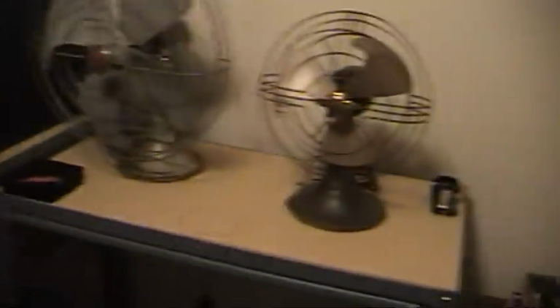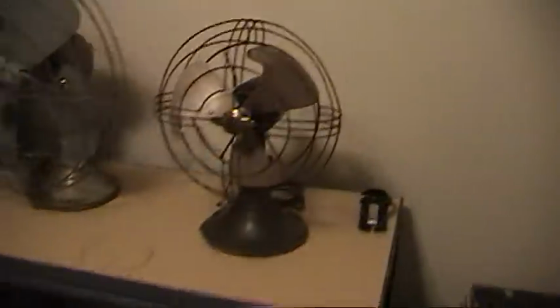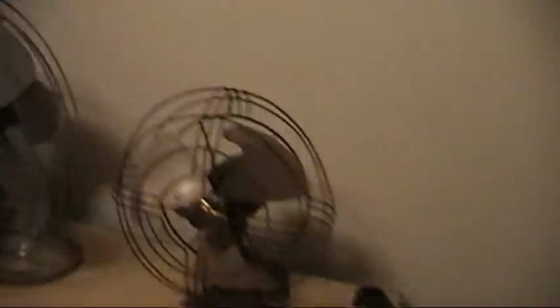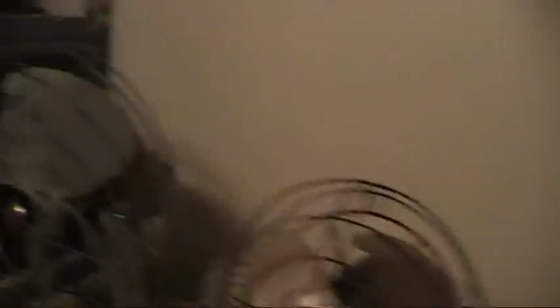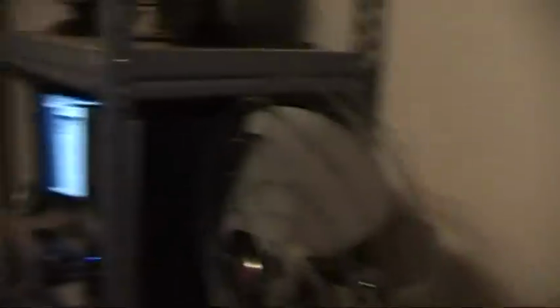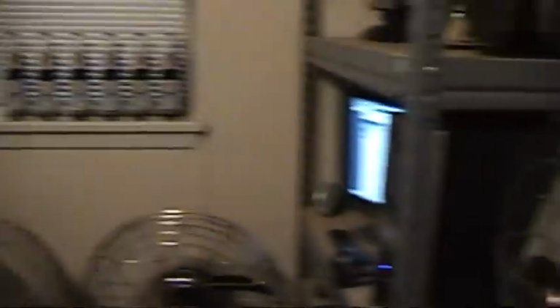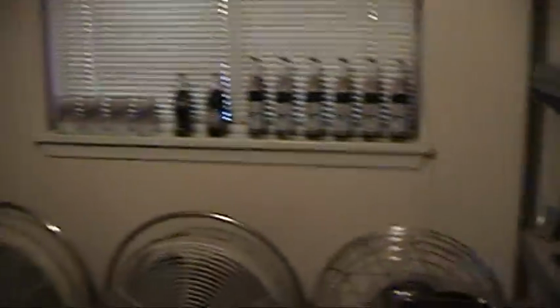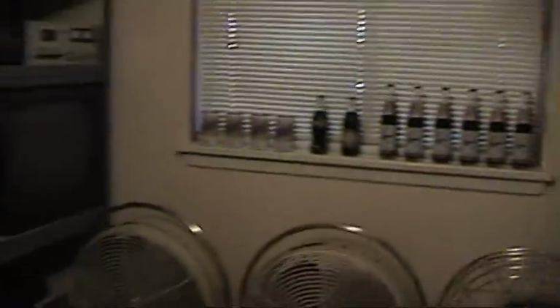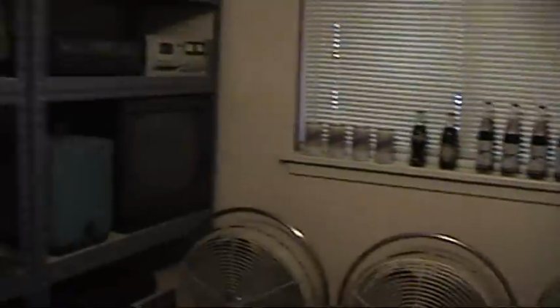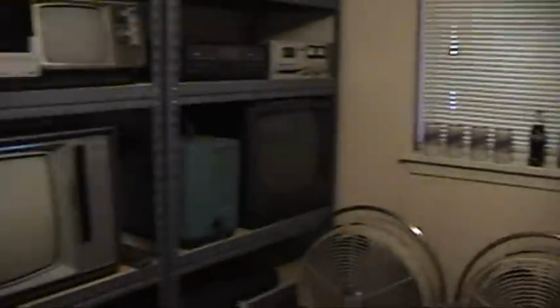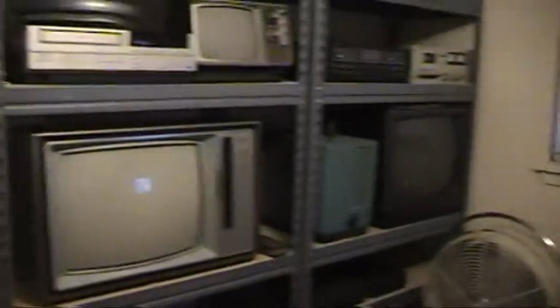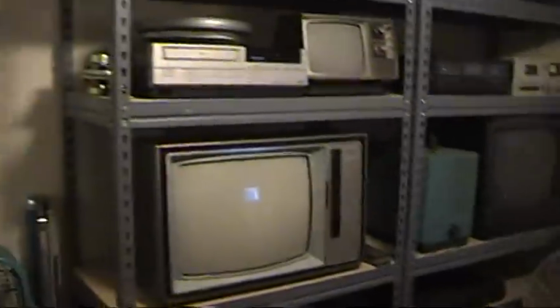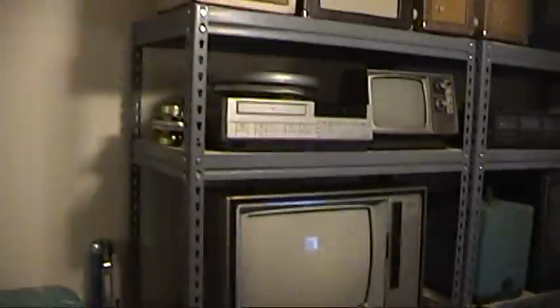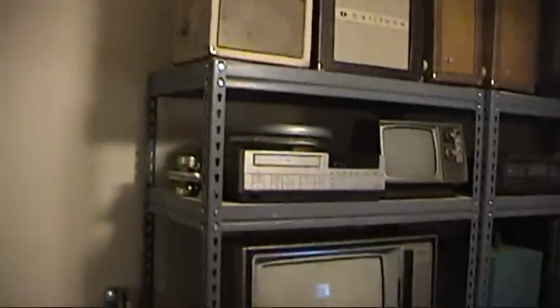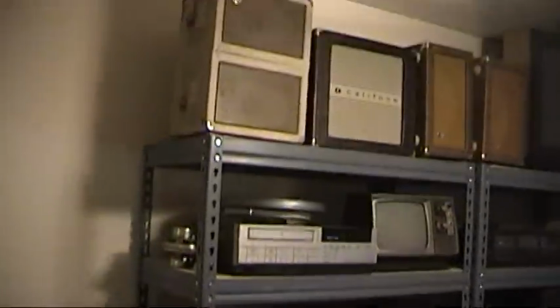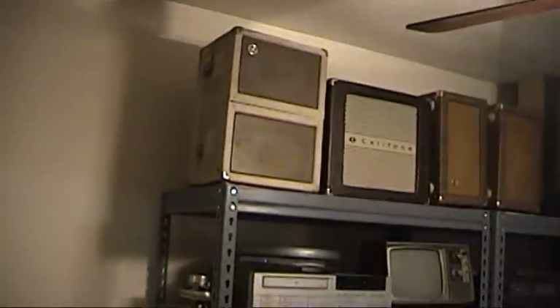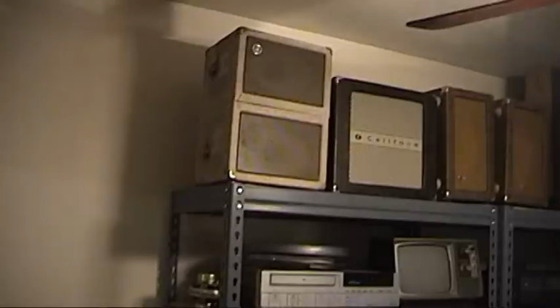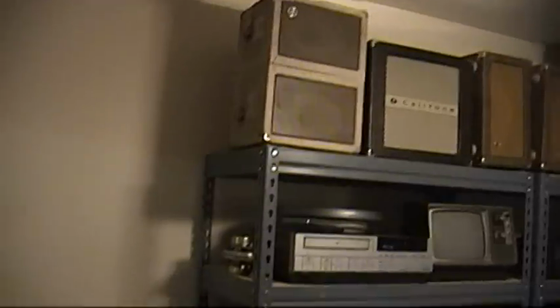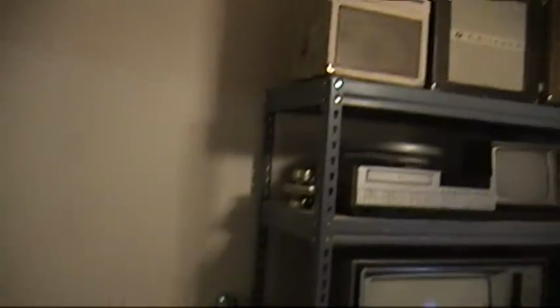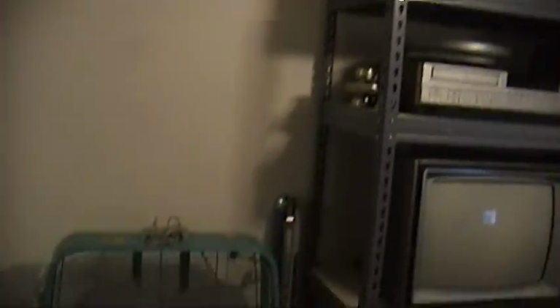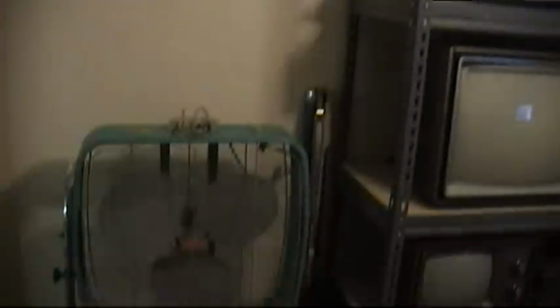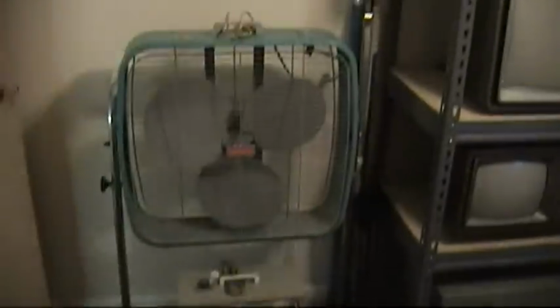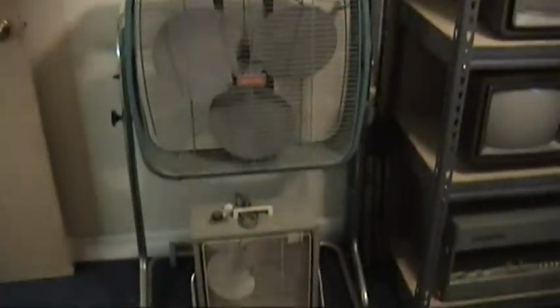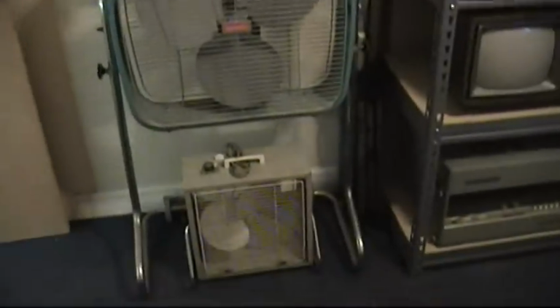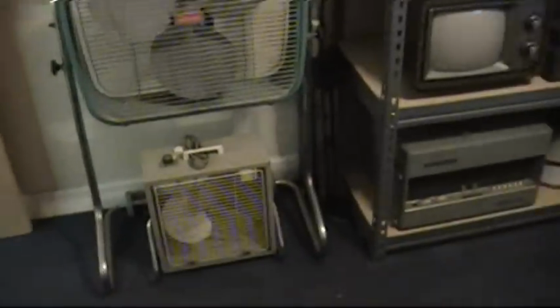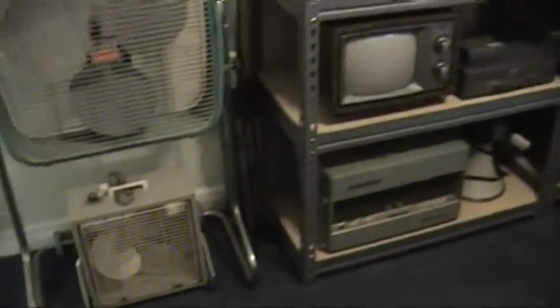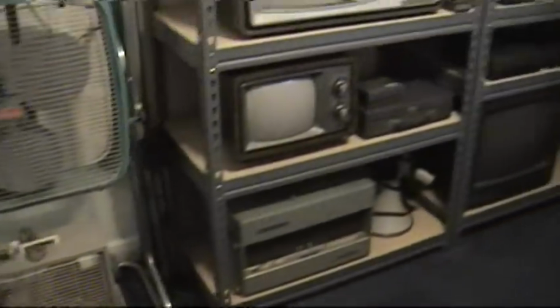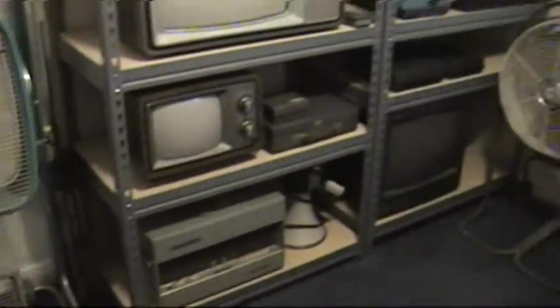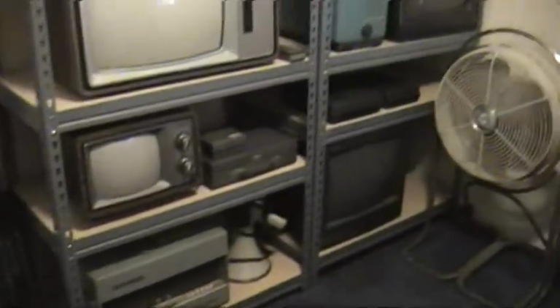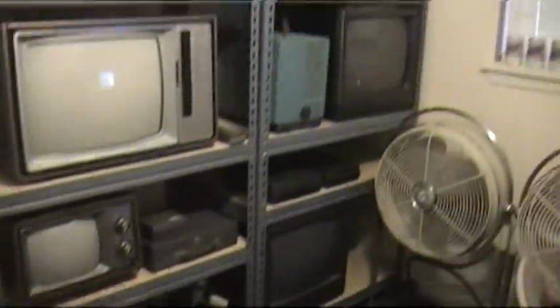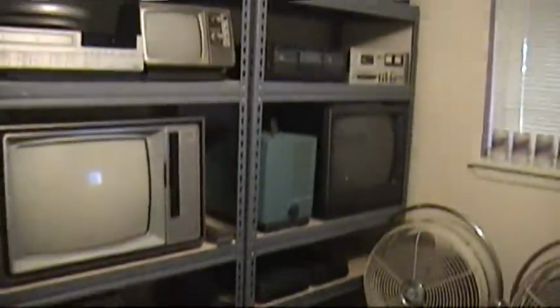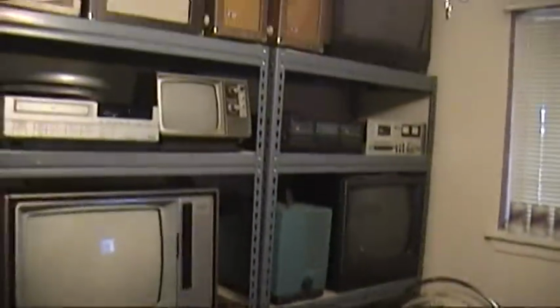Basically just this one tiny room in my house pretty much has most of my vintage stuff on shelves.